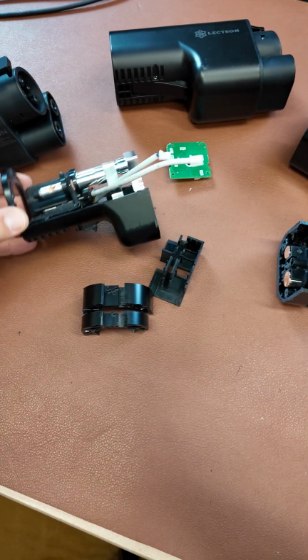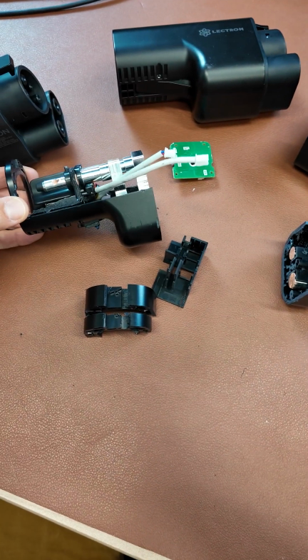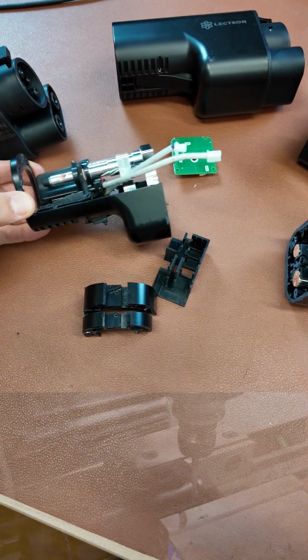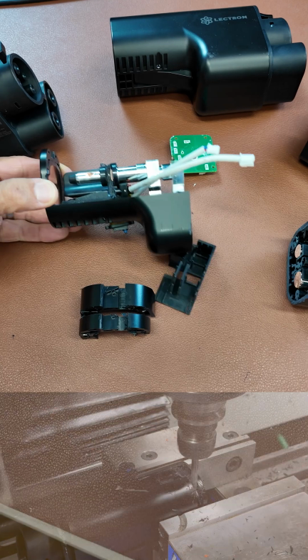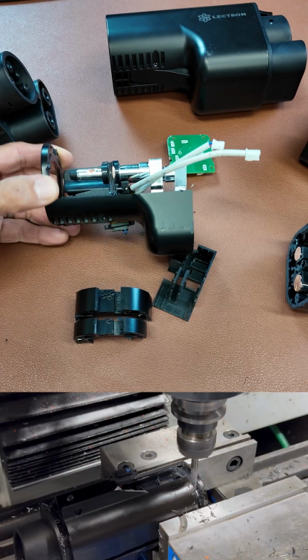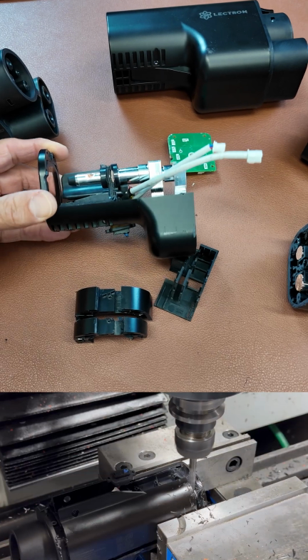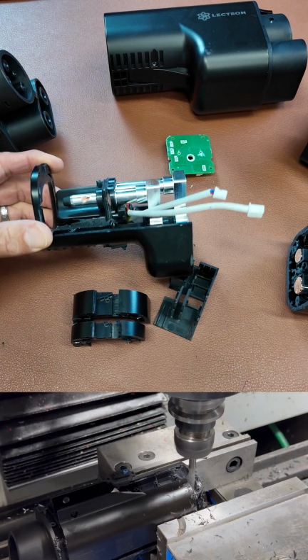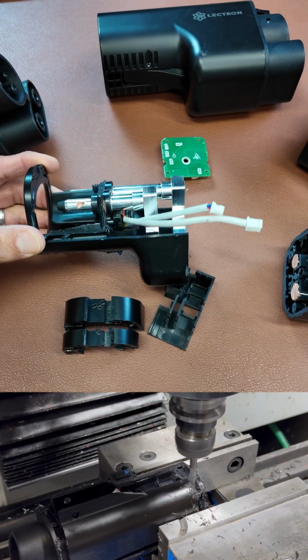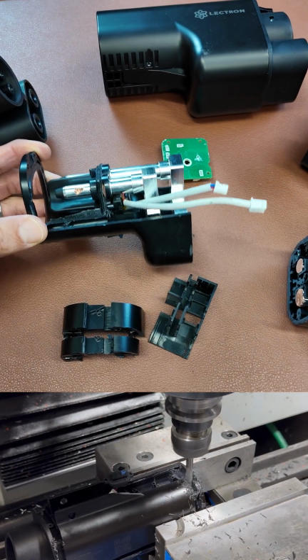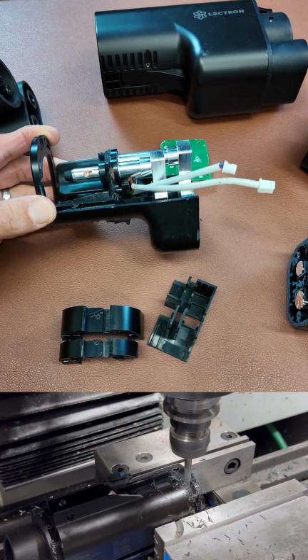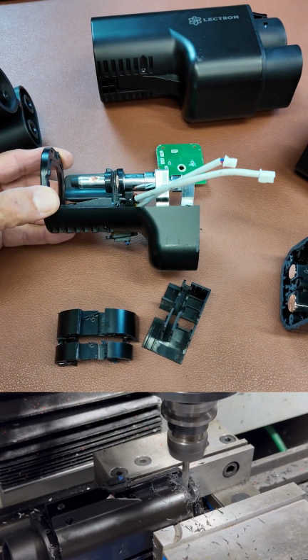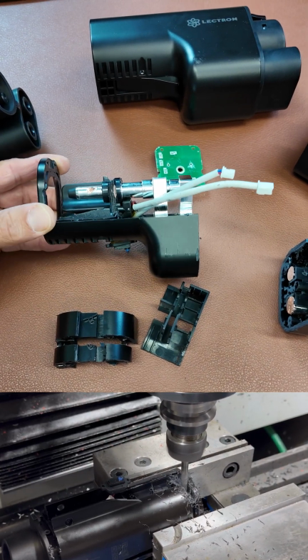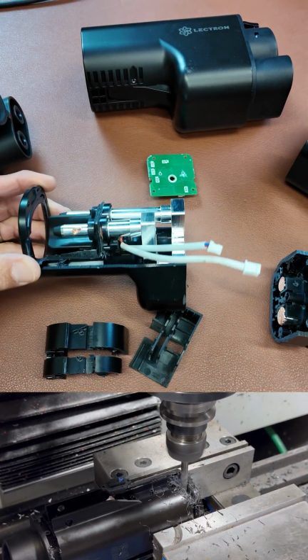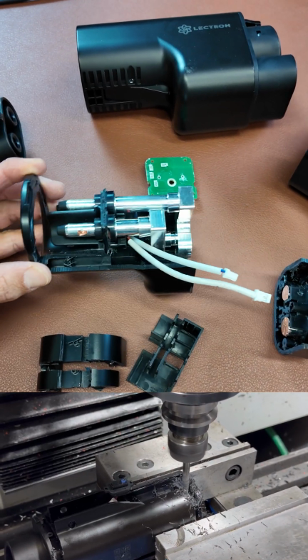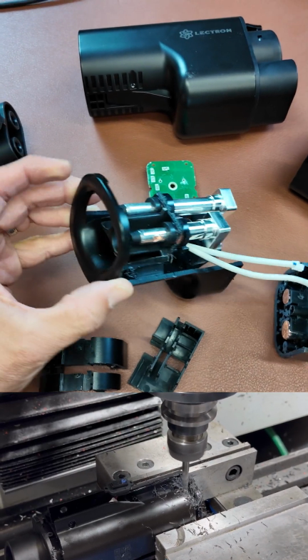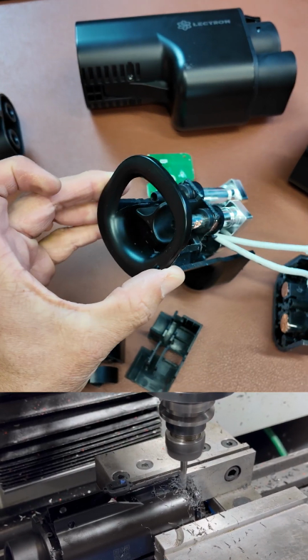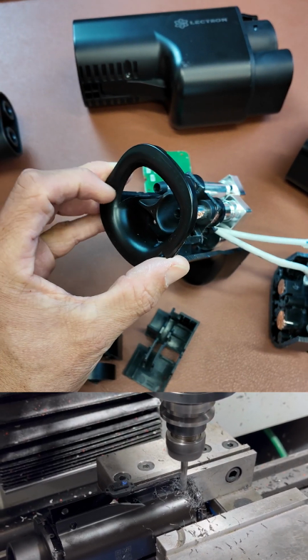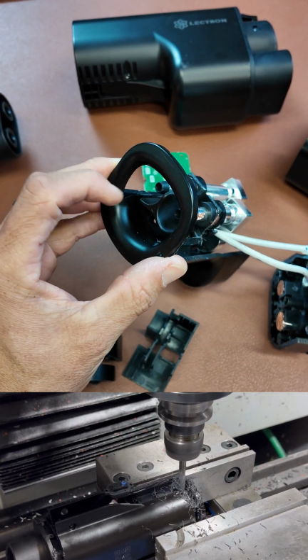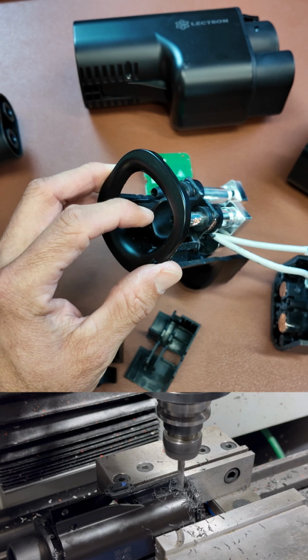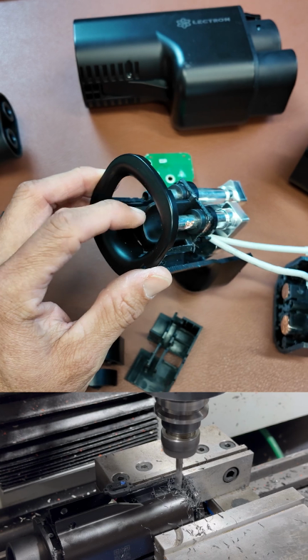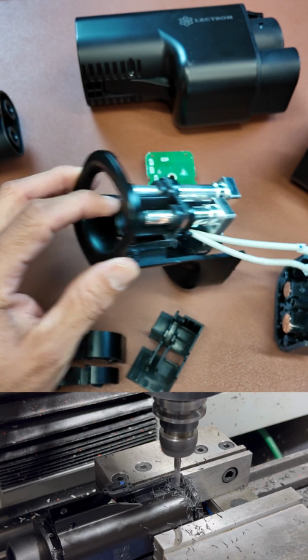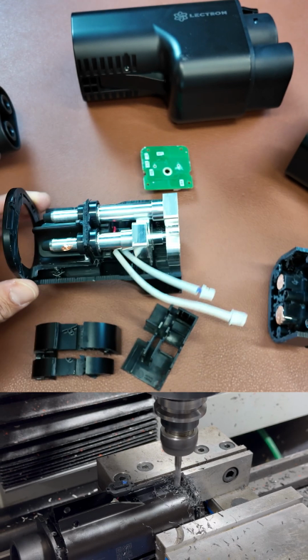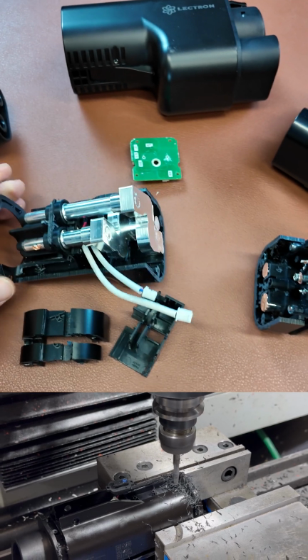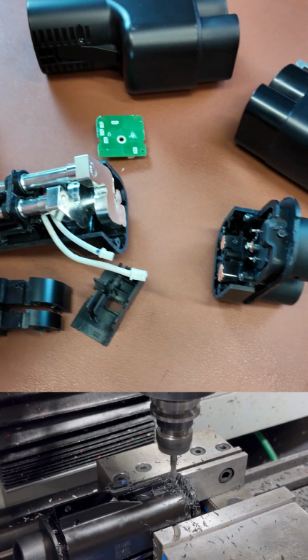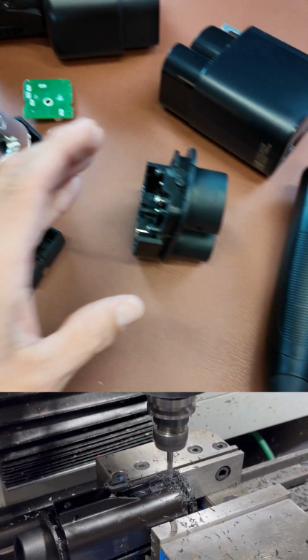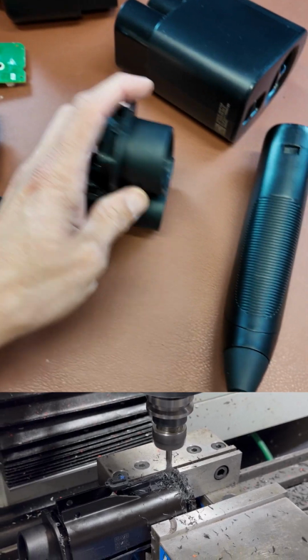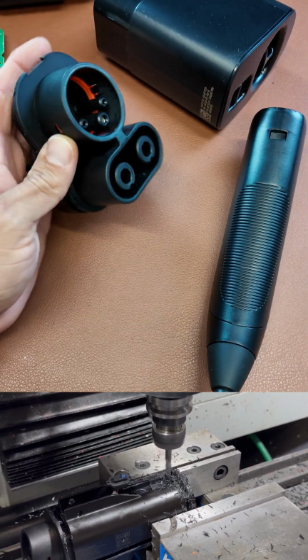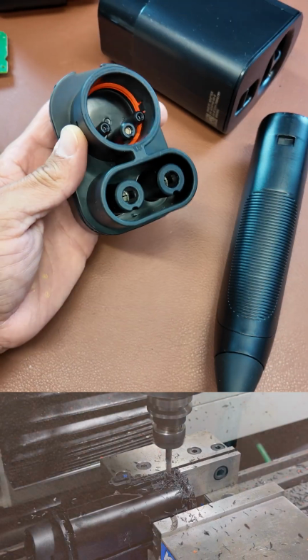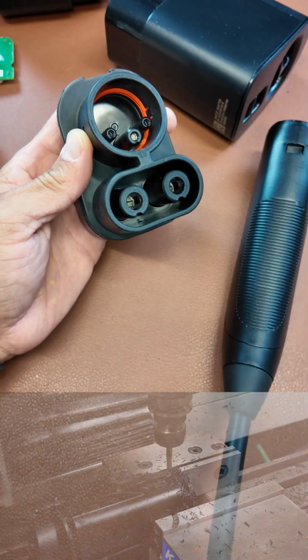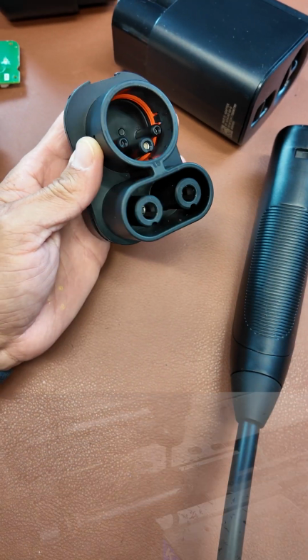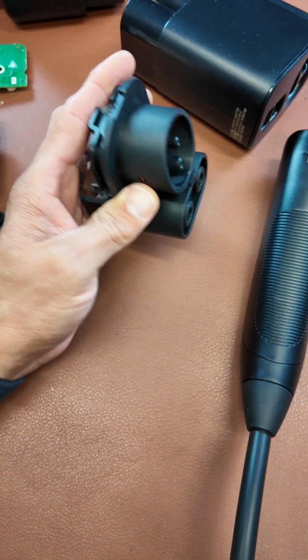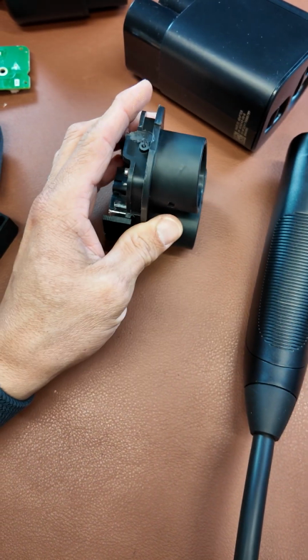And voila, we have the inside of the Electron connector. We cut it in two sections so you can see what's going on here. Here we have the NACS inlet side, and over here we have the CCS outlet side.